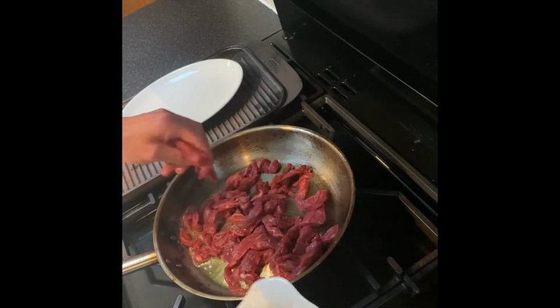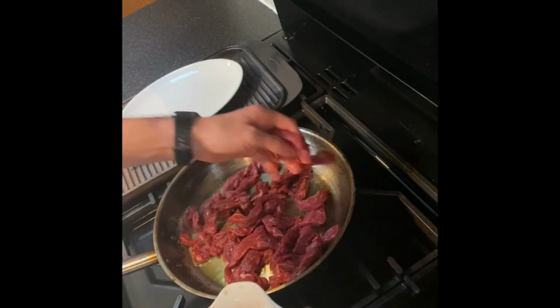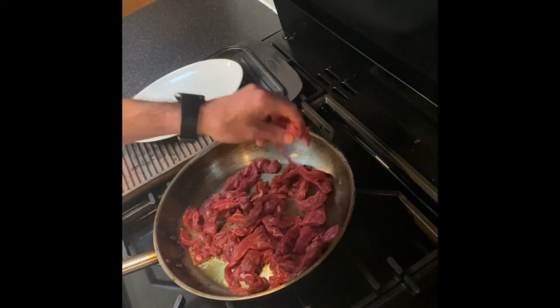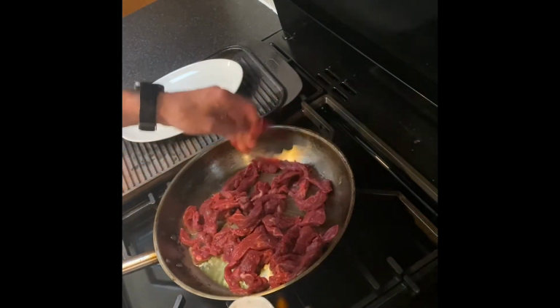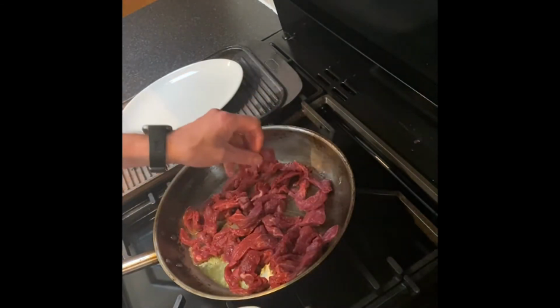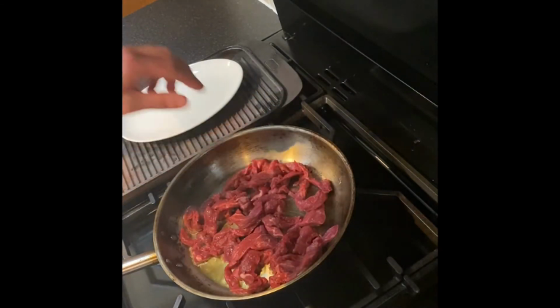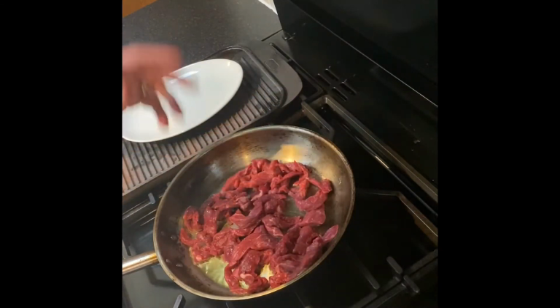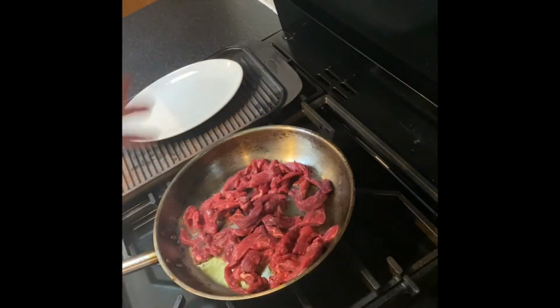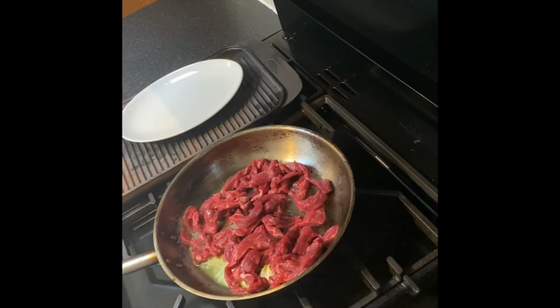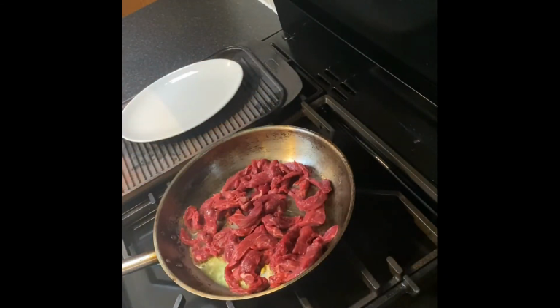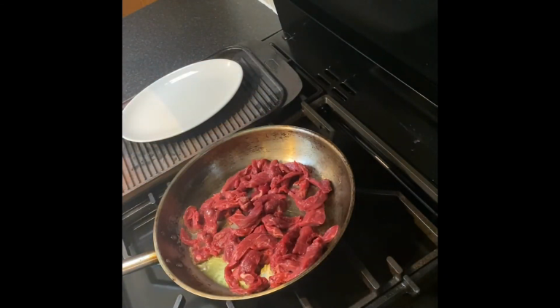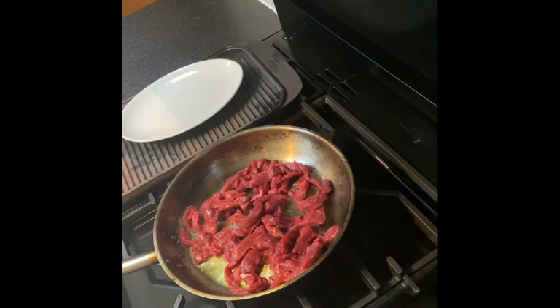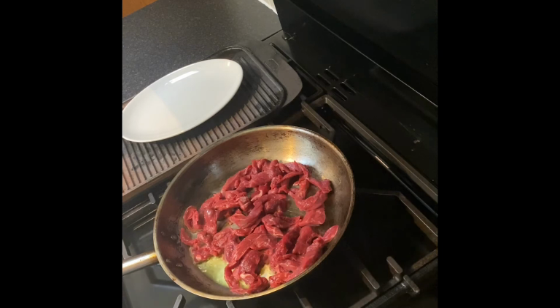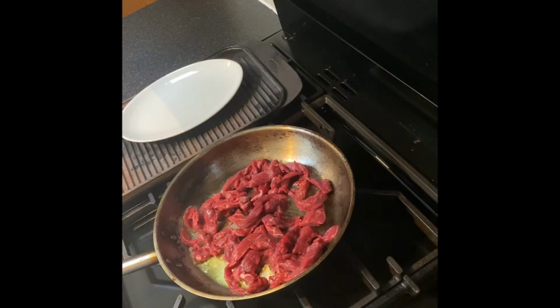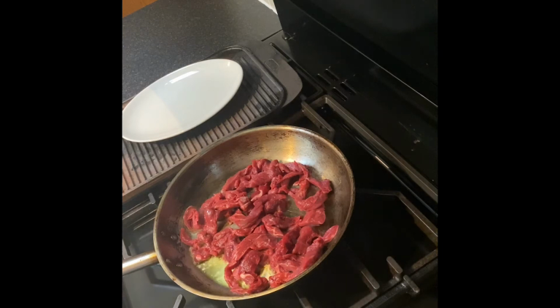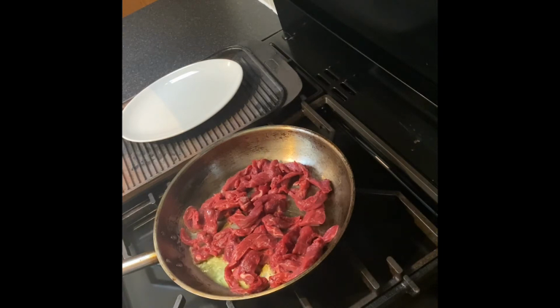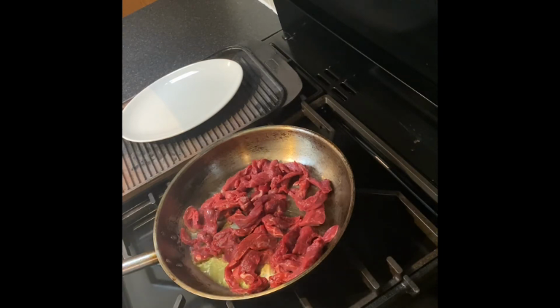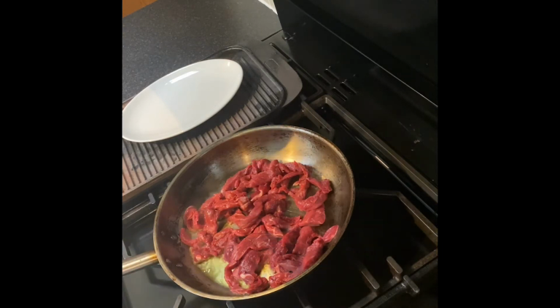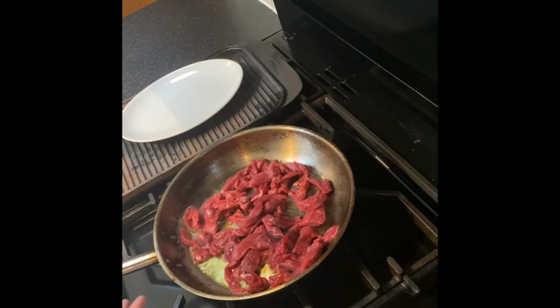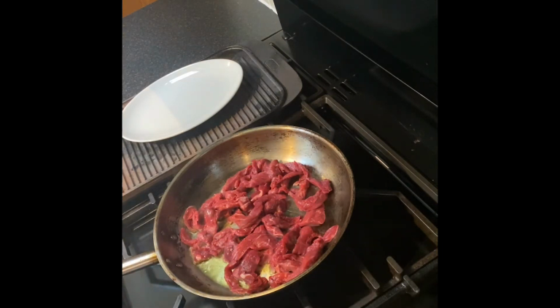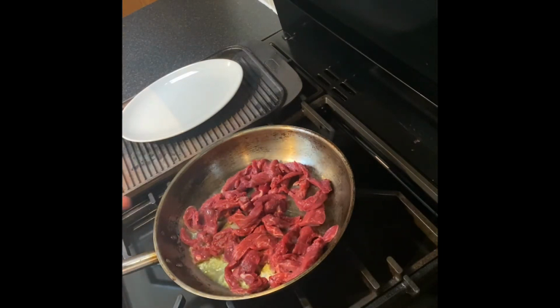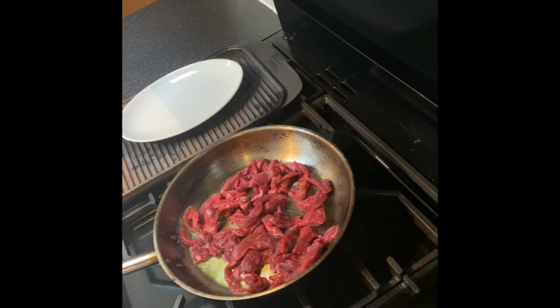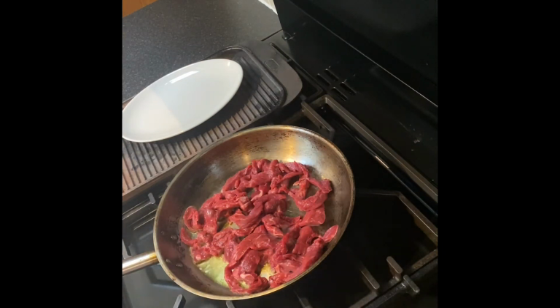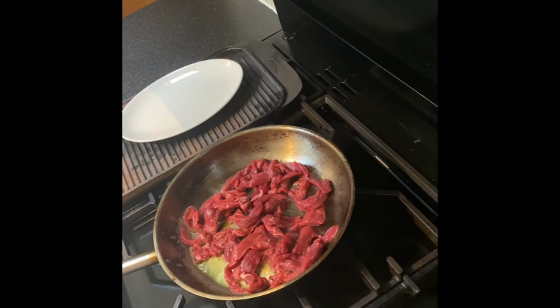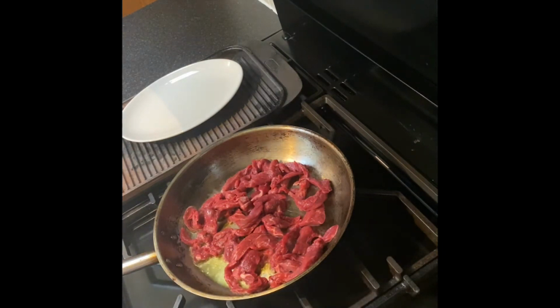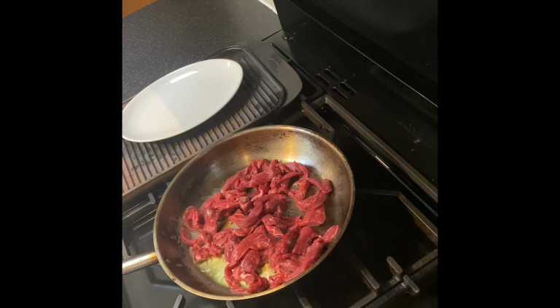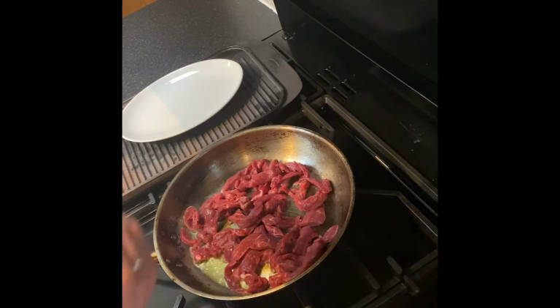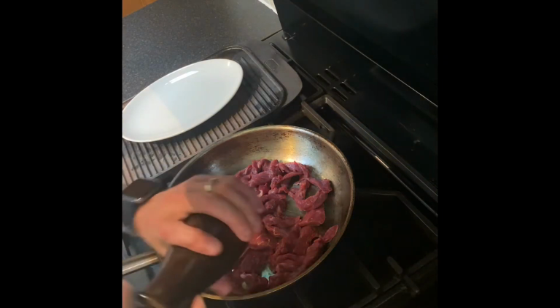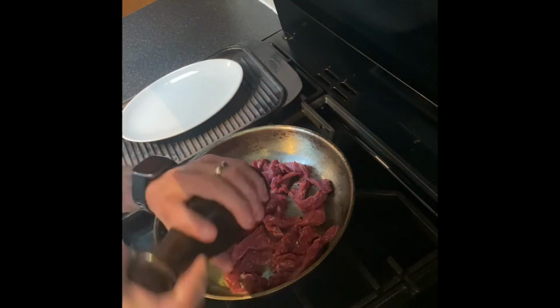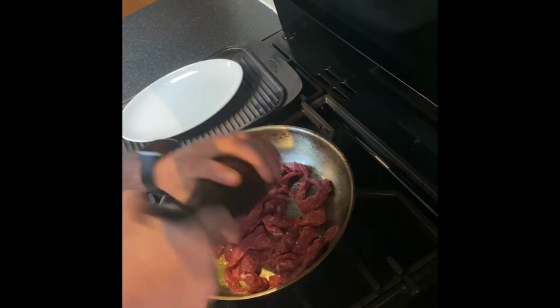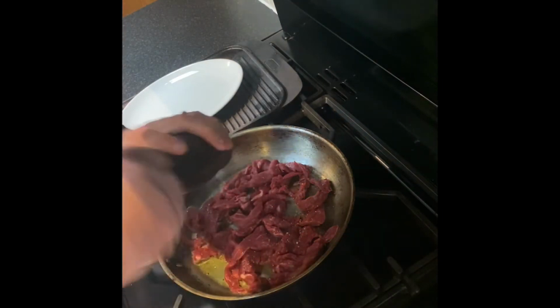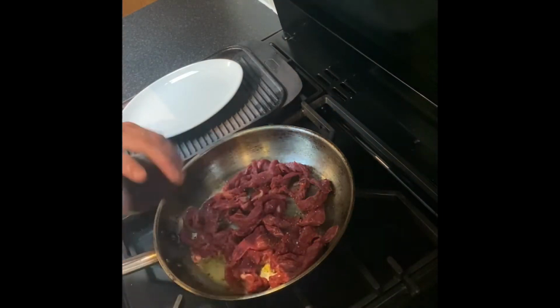I like to start with the meat, then take the meat off and go in with the vegetables later on. The vegetables will absorb all the beef flavor that we're going to leave in the pan. Just season with salt and pepper.